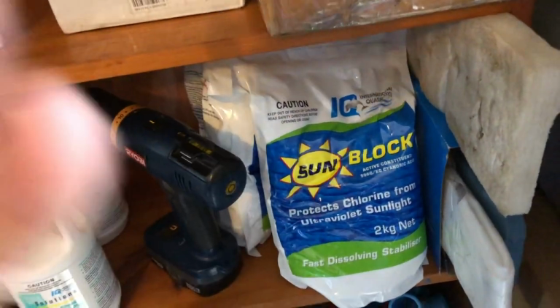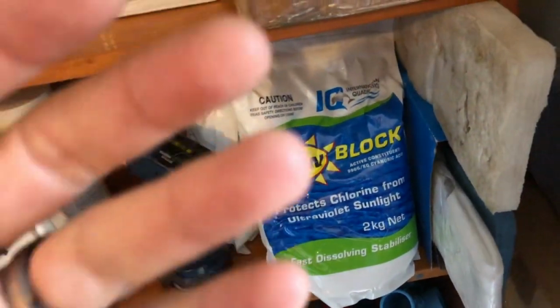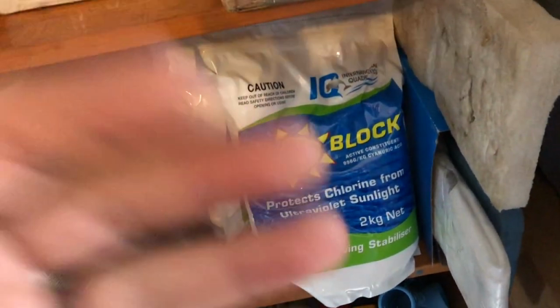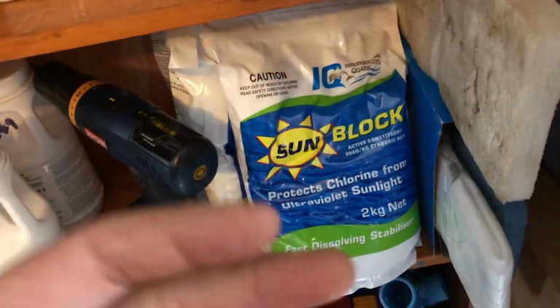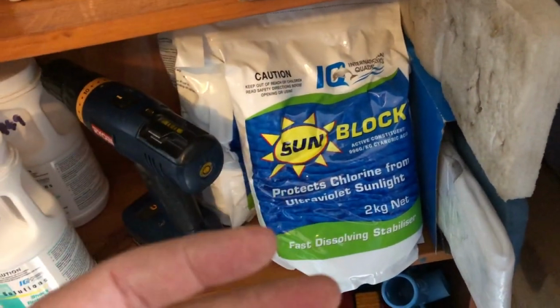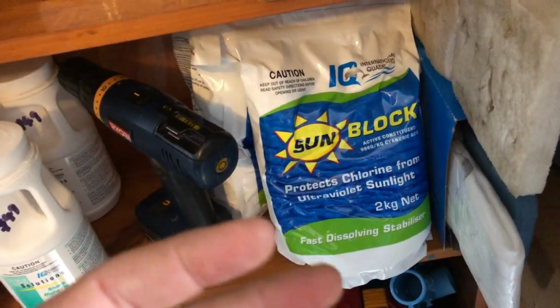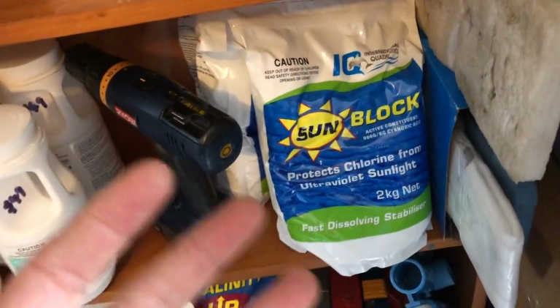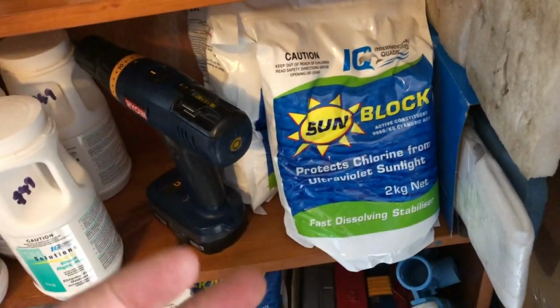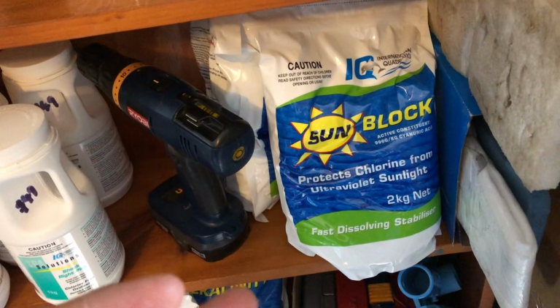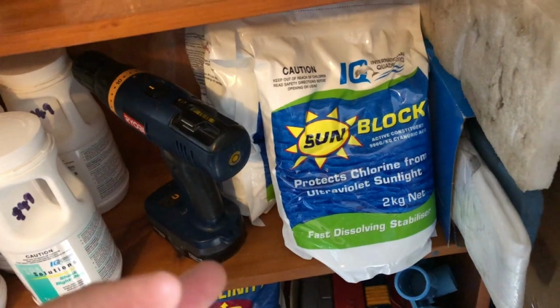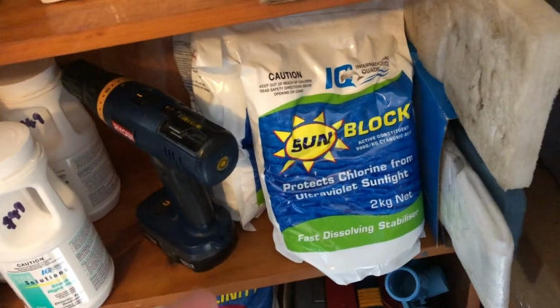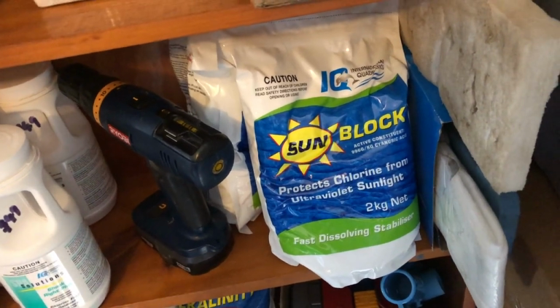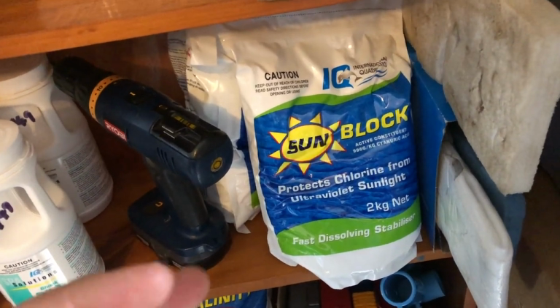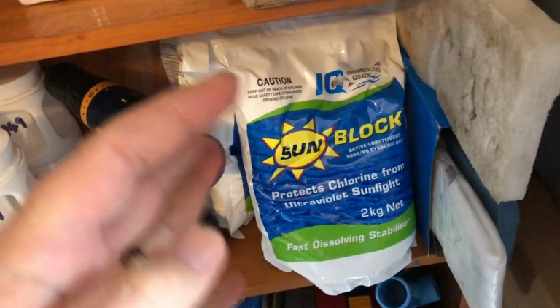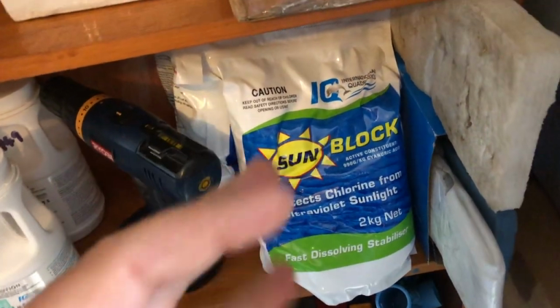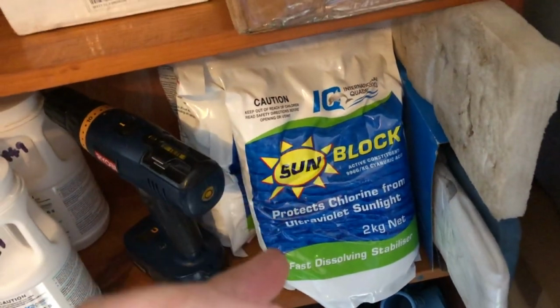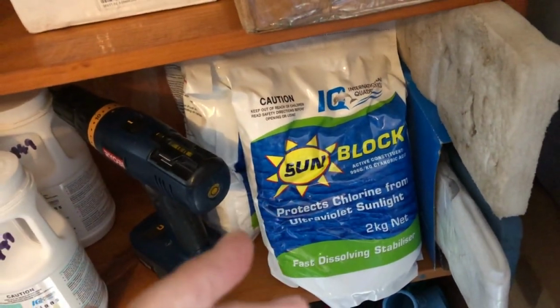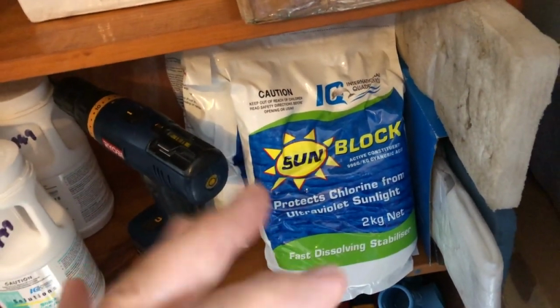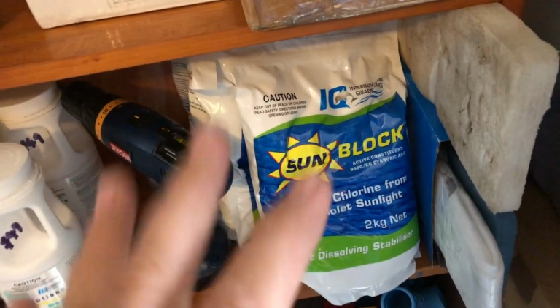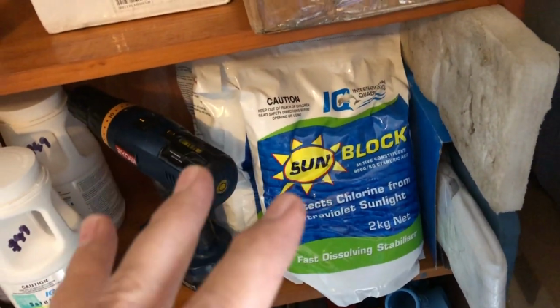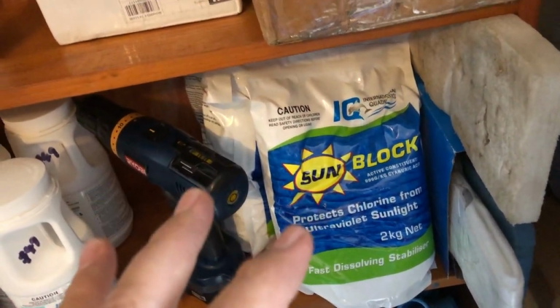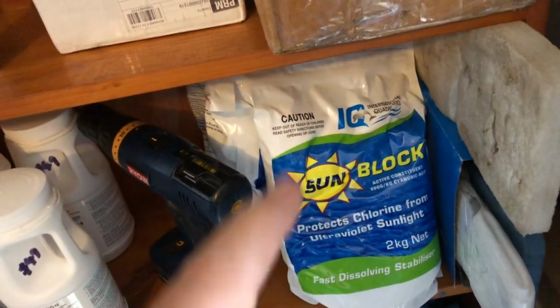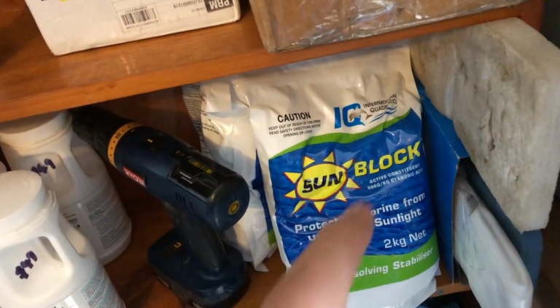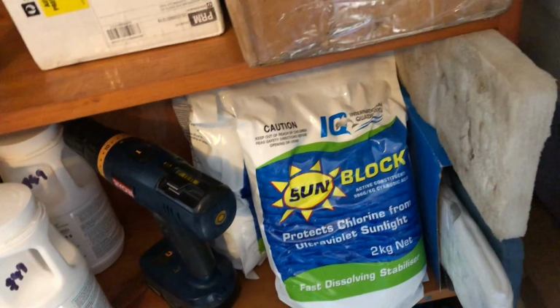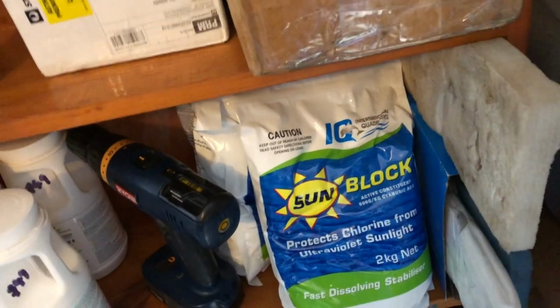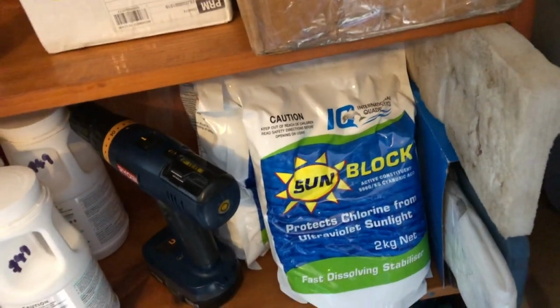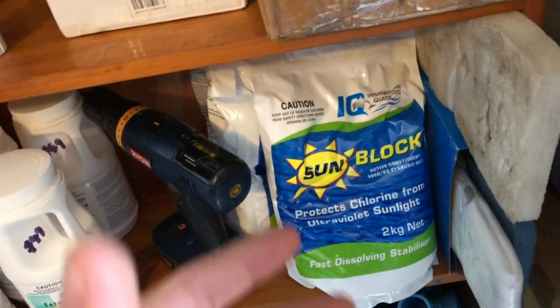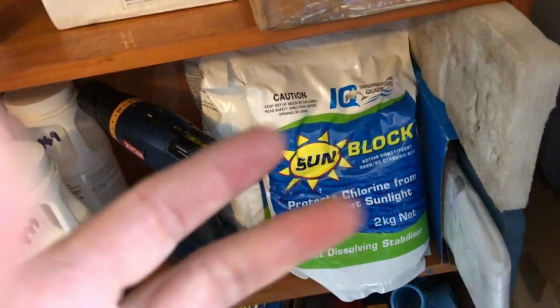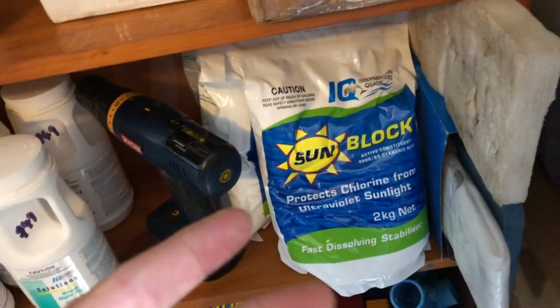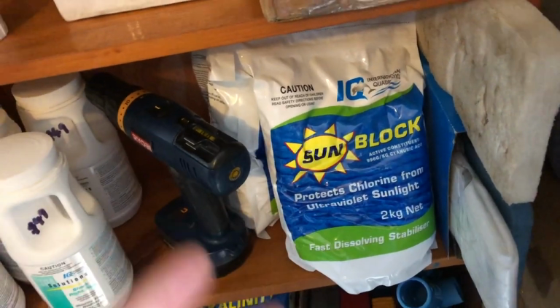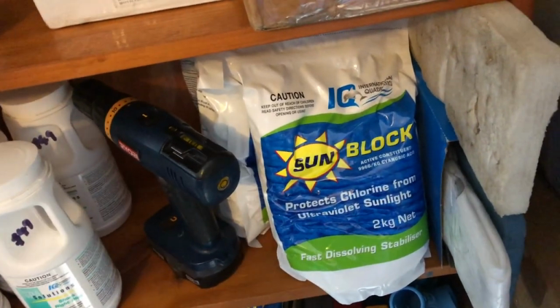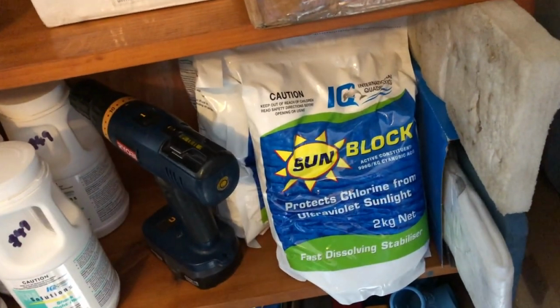But if you're using calcium hypochlorite, that's another story. If you're just using standard calhypo, again, you do need it and it'll help in that situation.